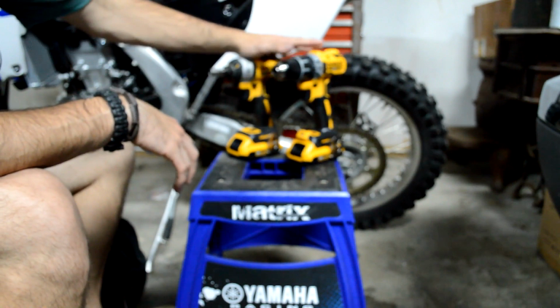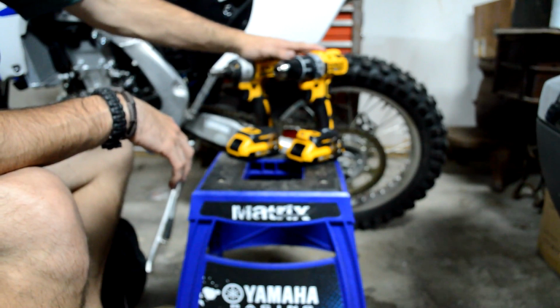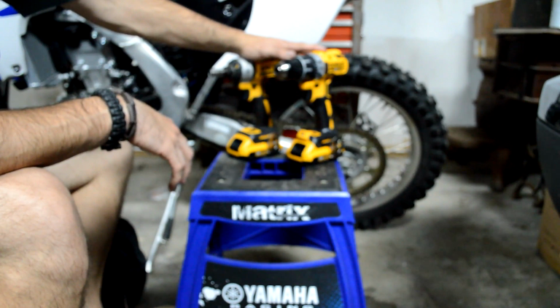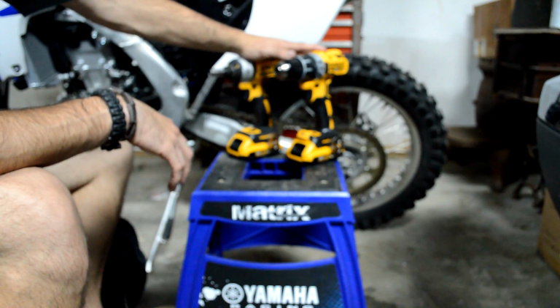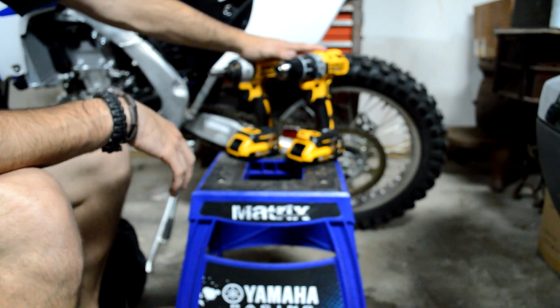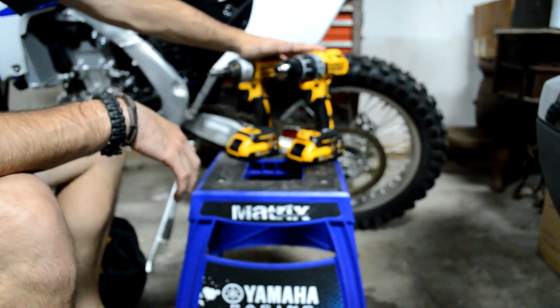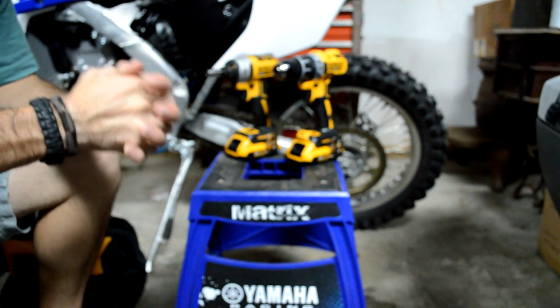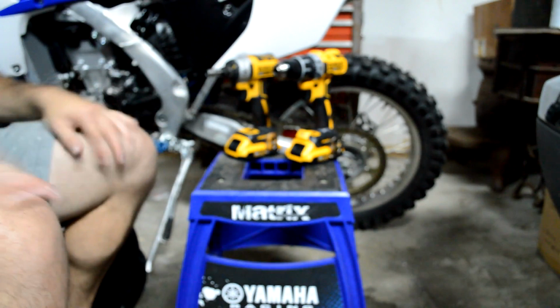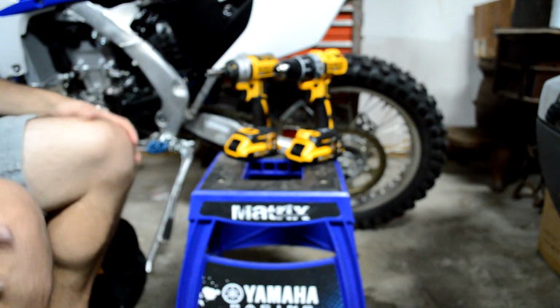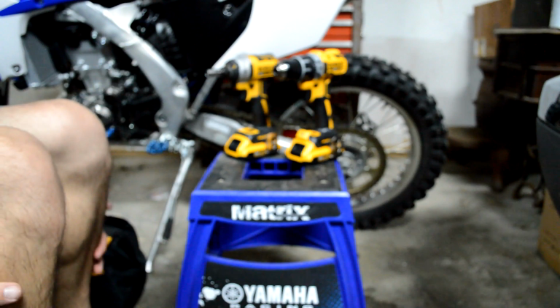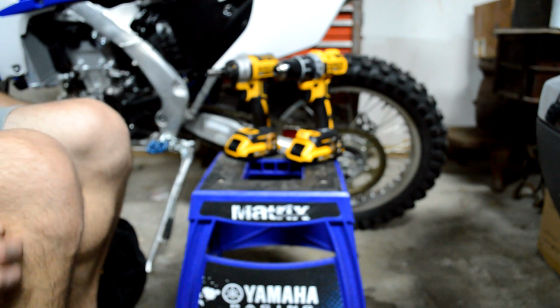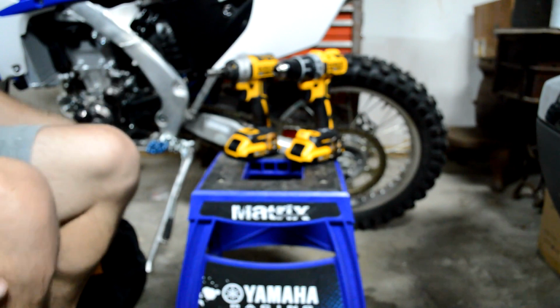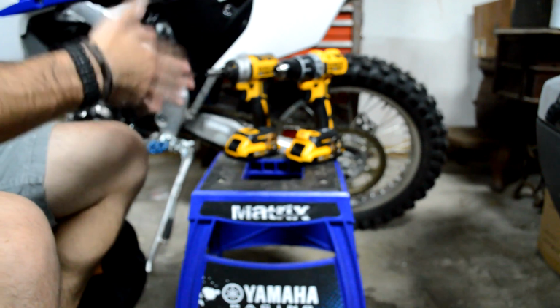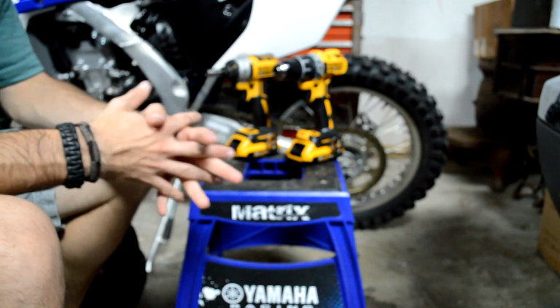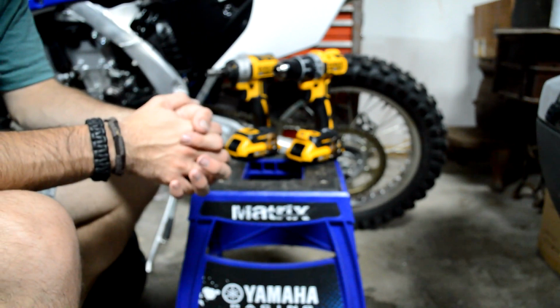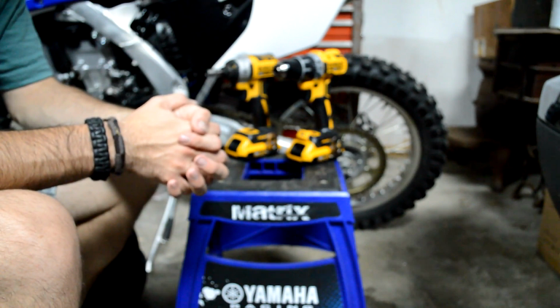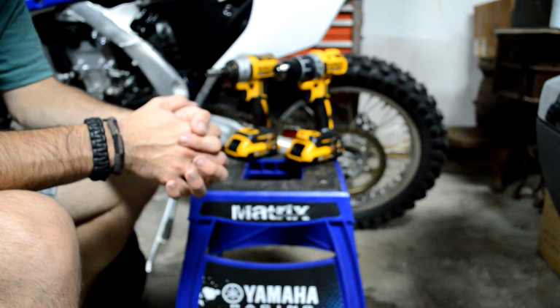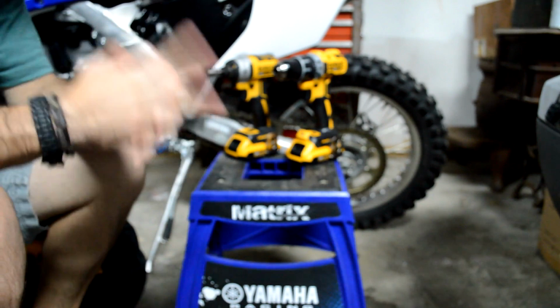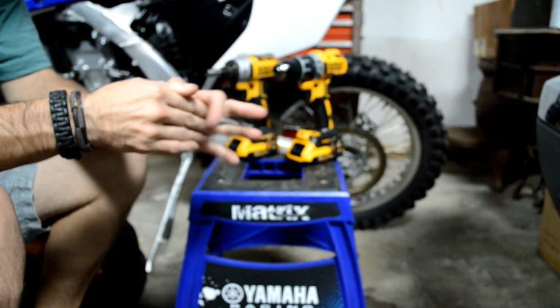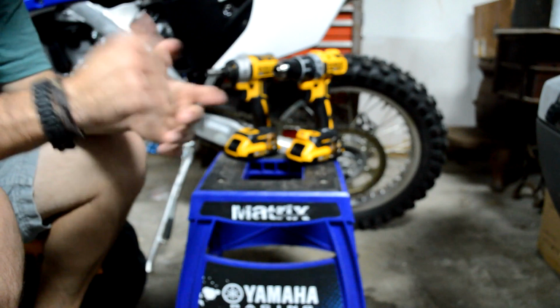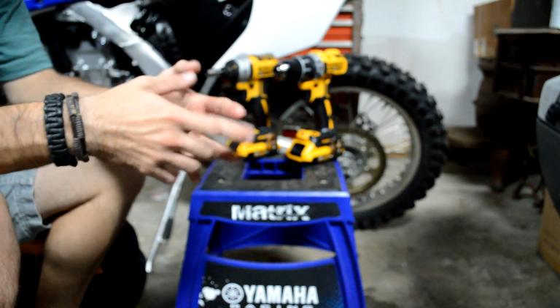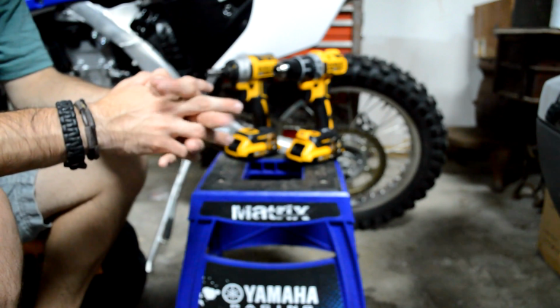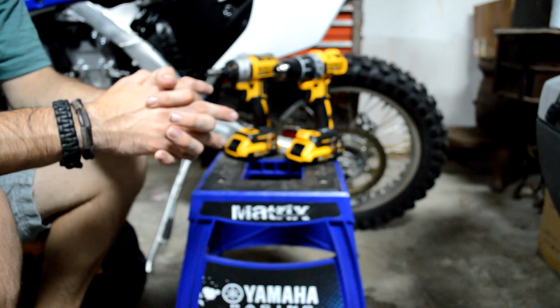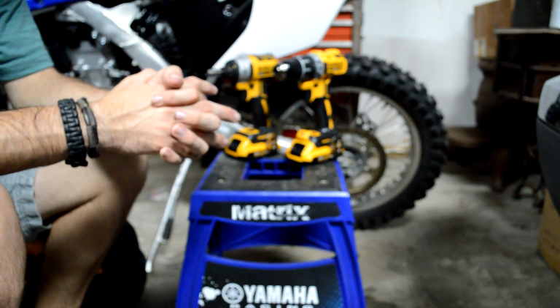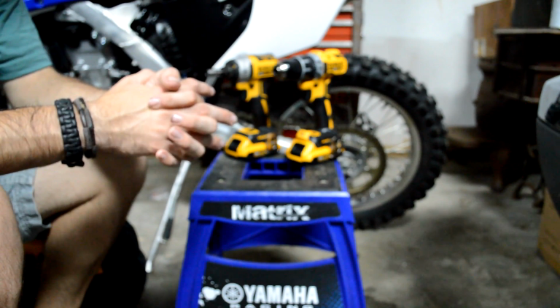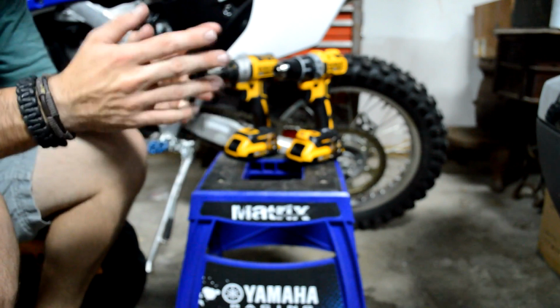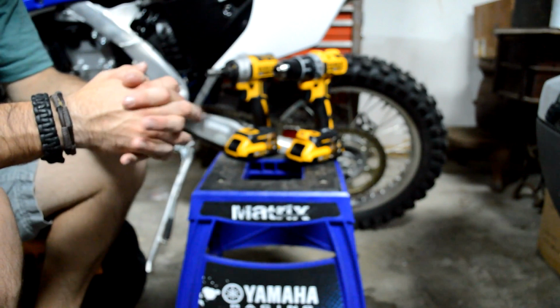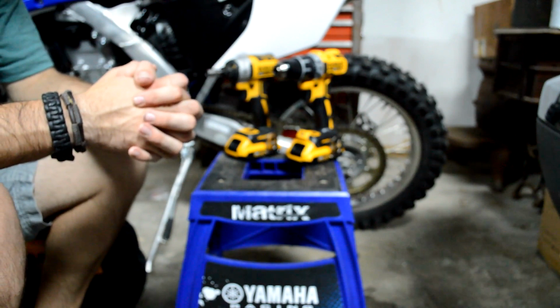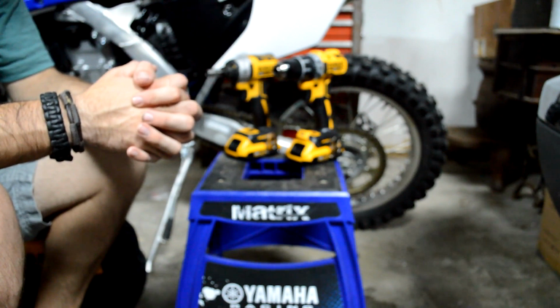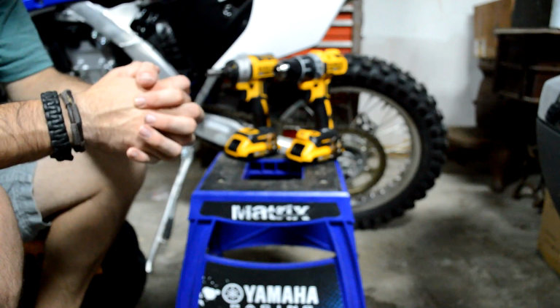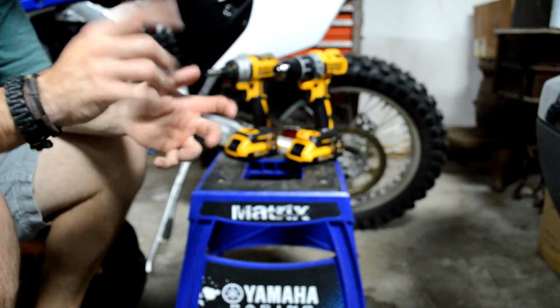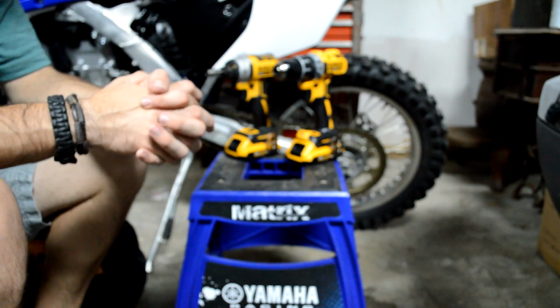That was the DeWalt impact set. I am going to be doing videos in the future of building stuff, so I will be using these a lot more. Hope you enjoyed this — if you did, please leave a like and subscribe. There'll be more videos like this in the future. Guys, I'll see you later, peace.